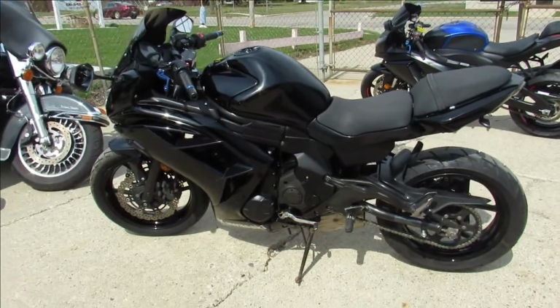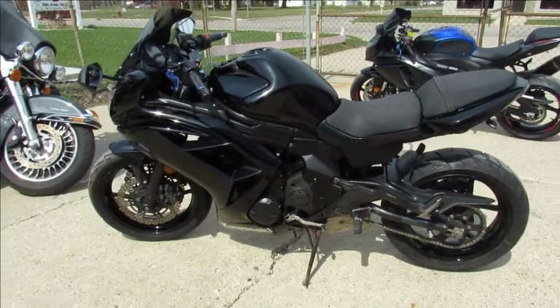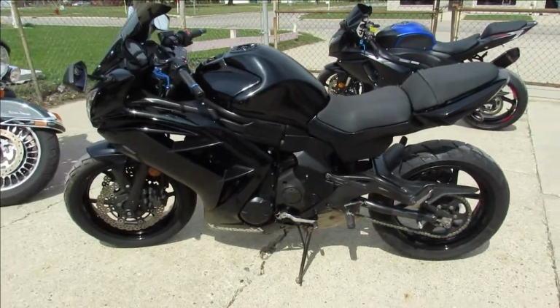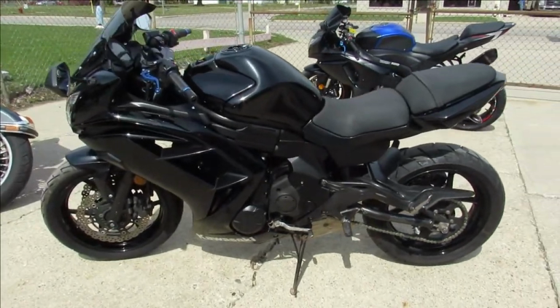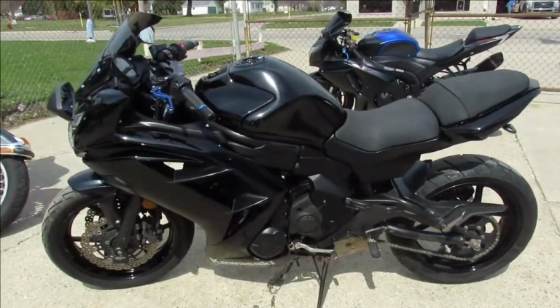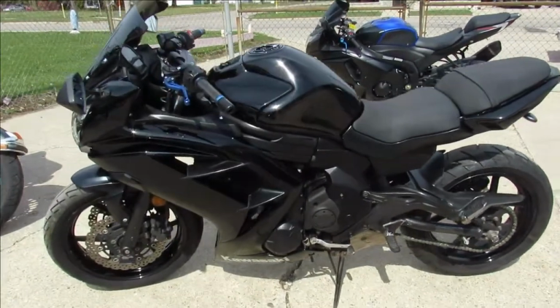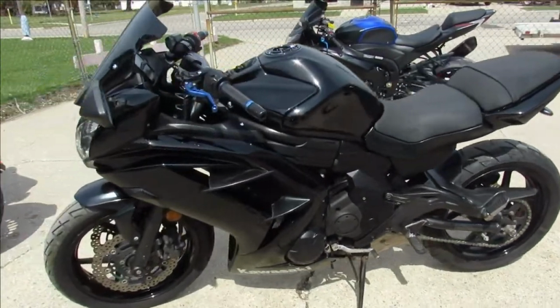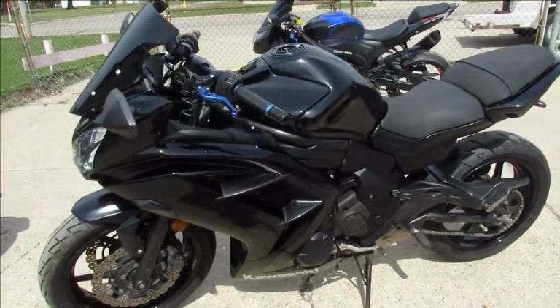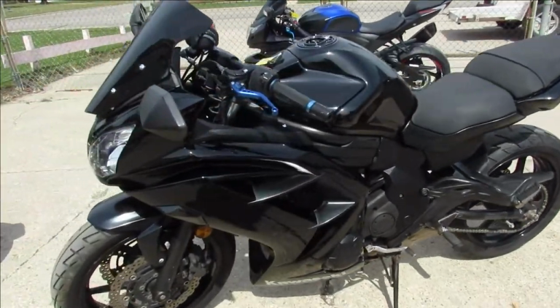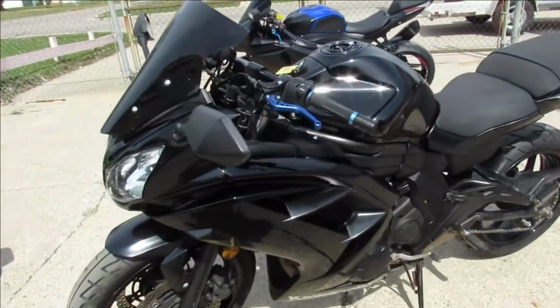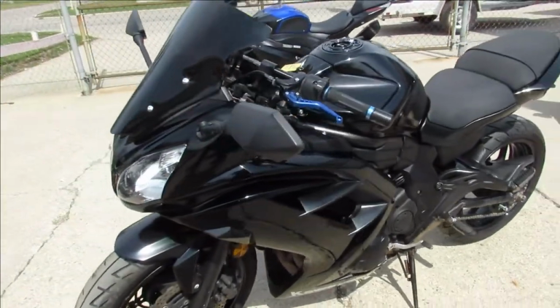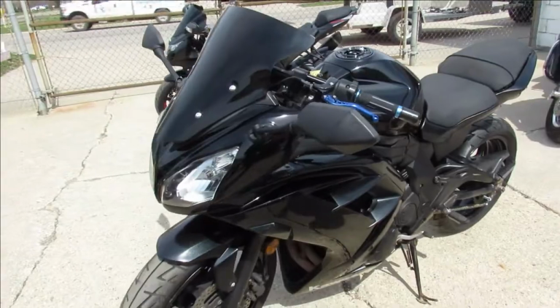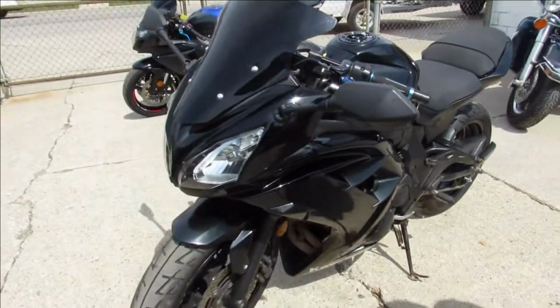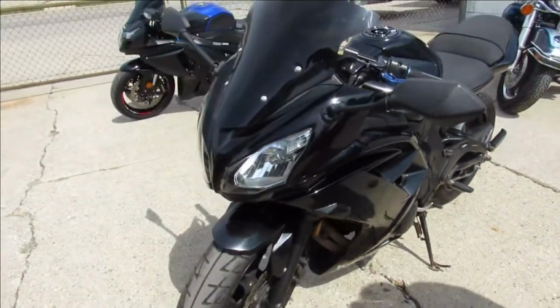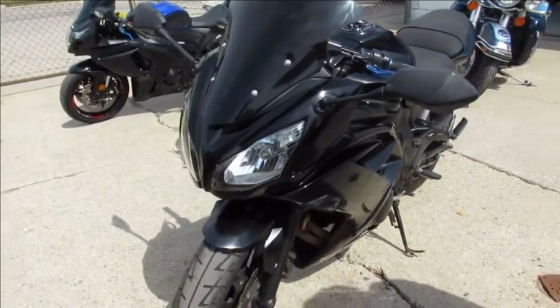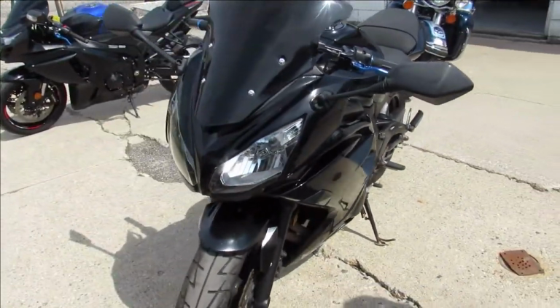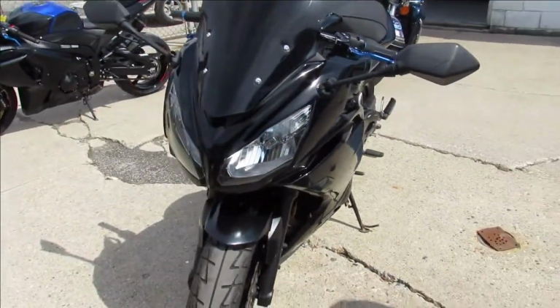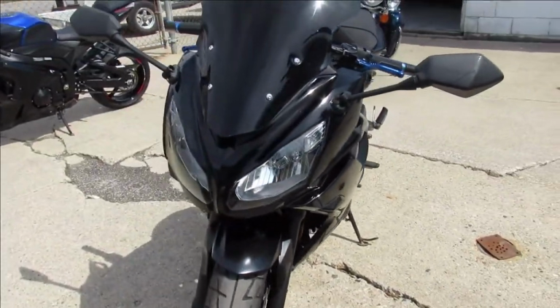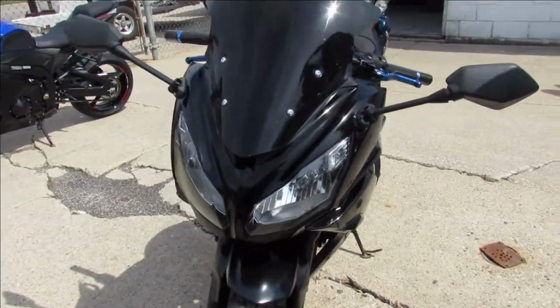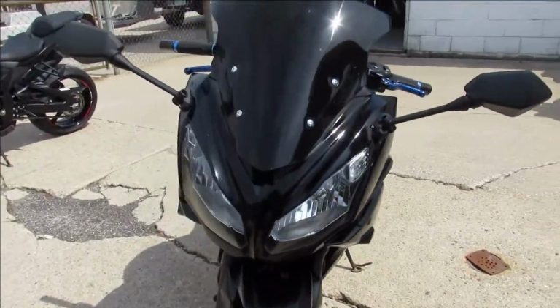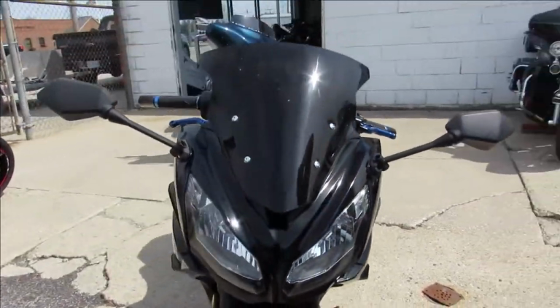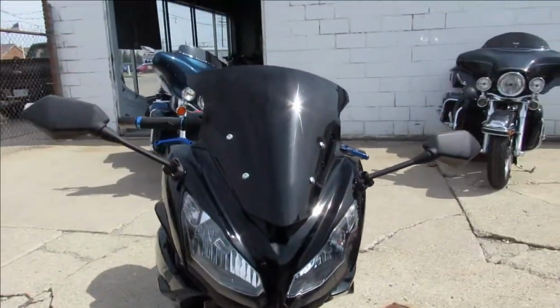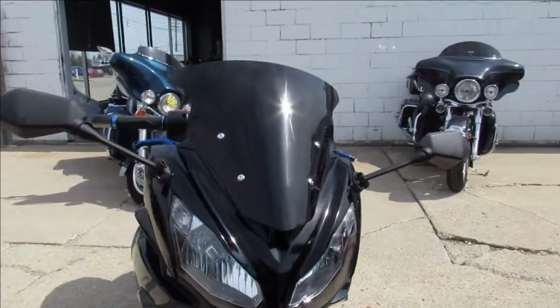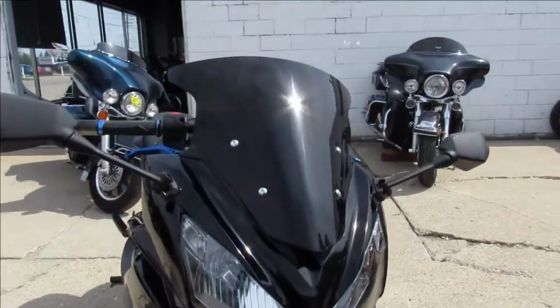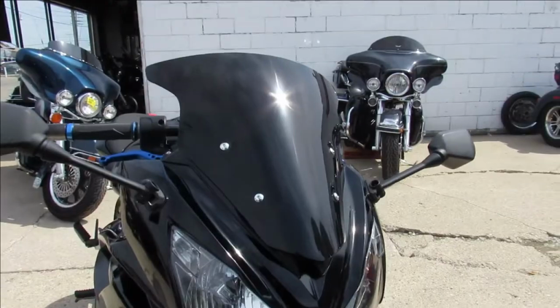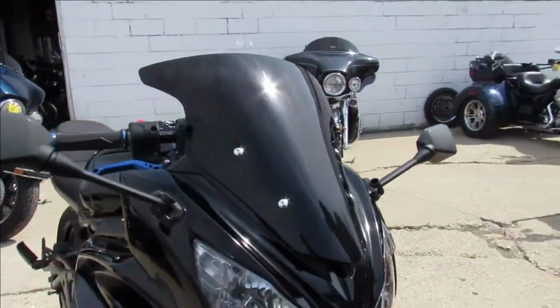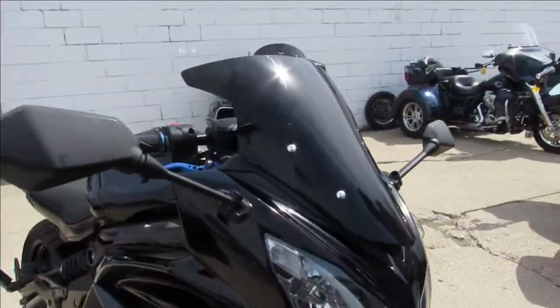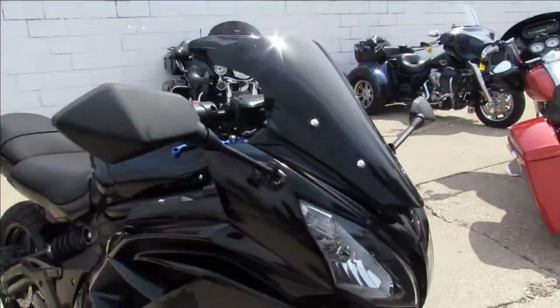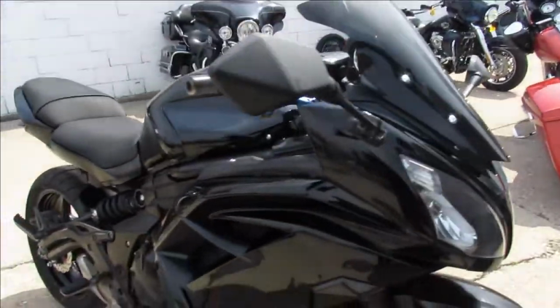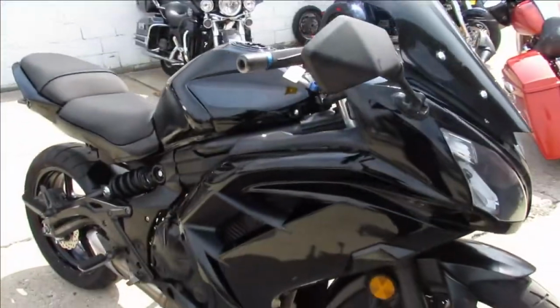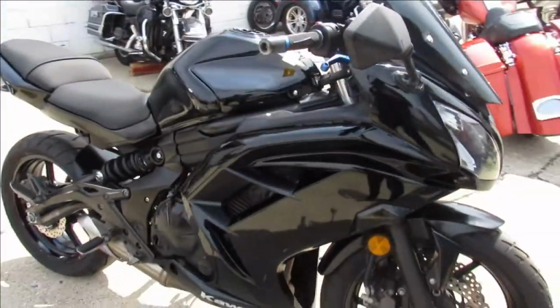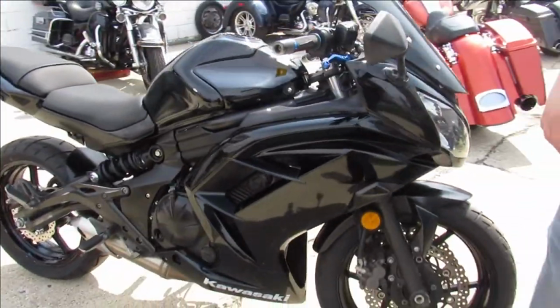Hey guys, ApprovalPowerSports.com here, doing some videos on some used sport bikes we just got in. We do have one here. This one here is a 2013 Ninja 650 — it's got the Fender Eliminator kit, flush mount front turn signals, and CRG adjustable levers.